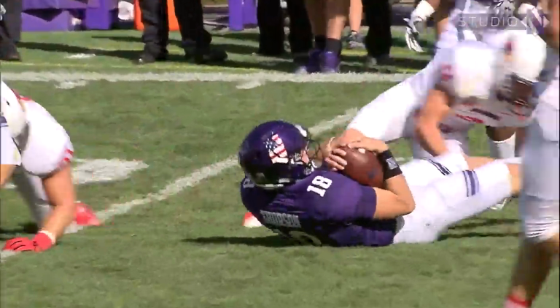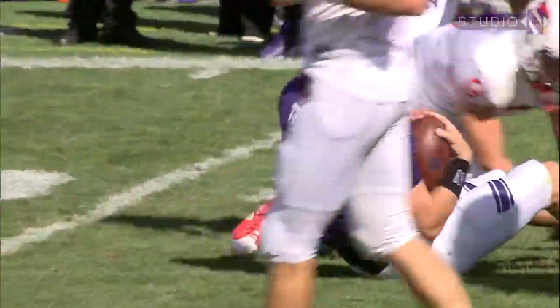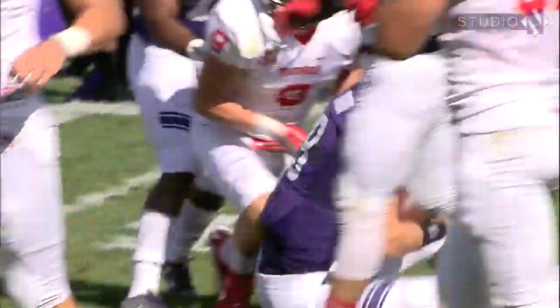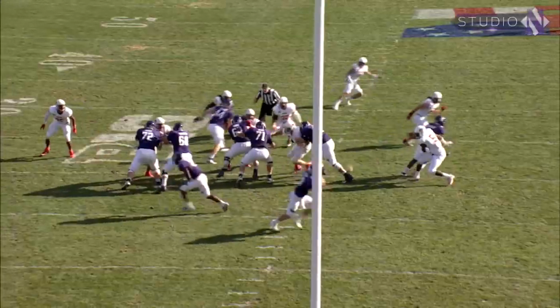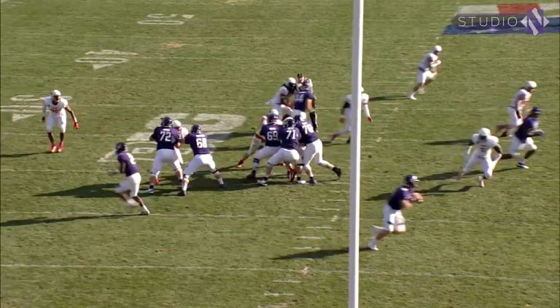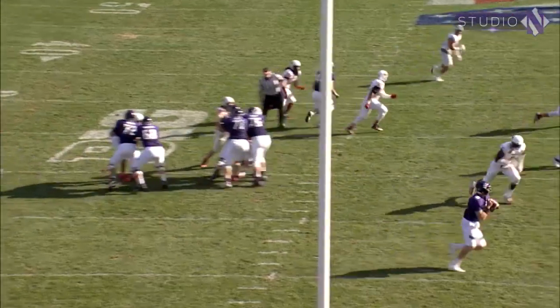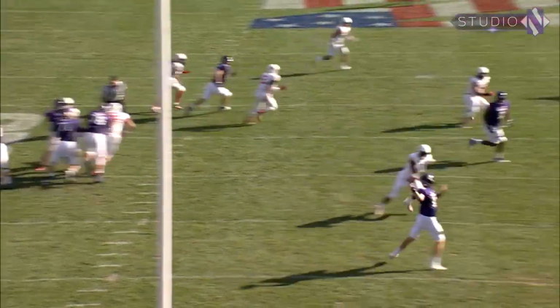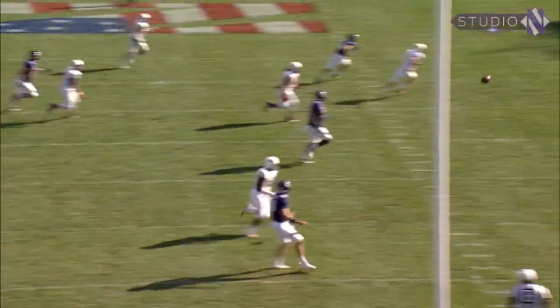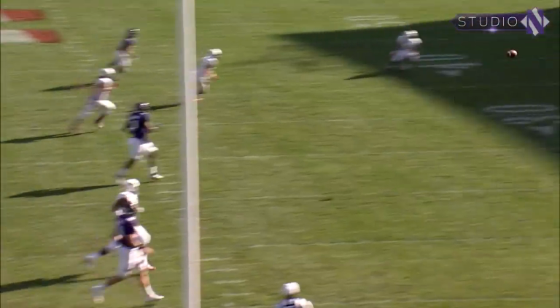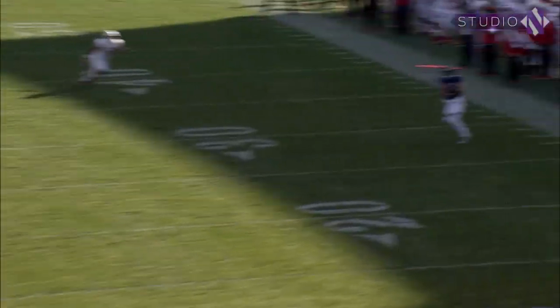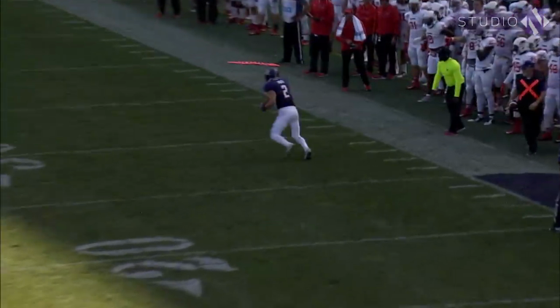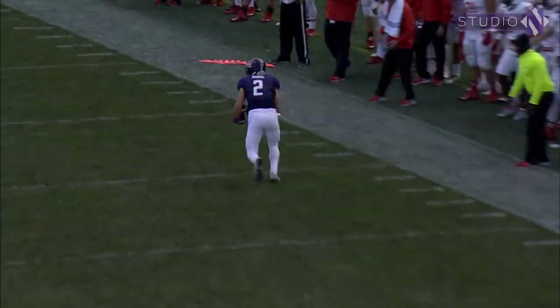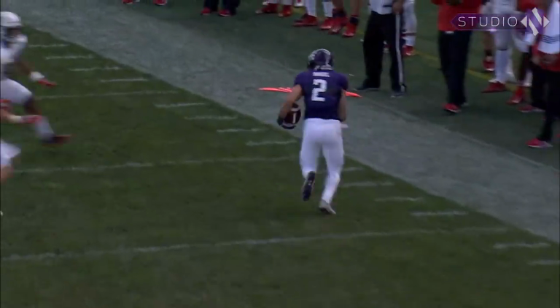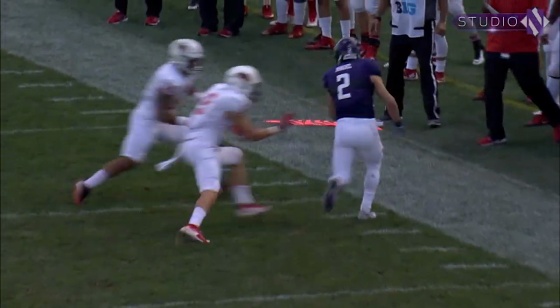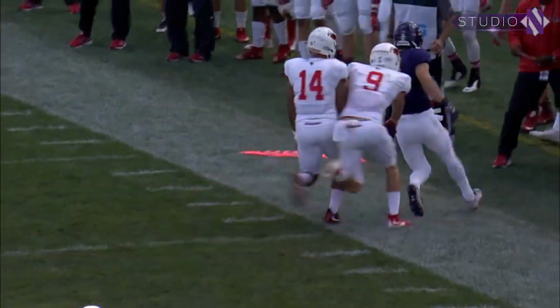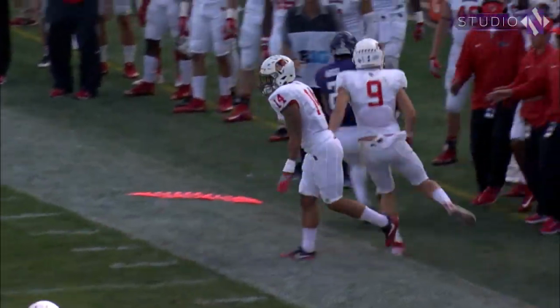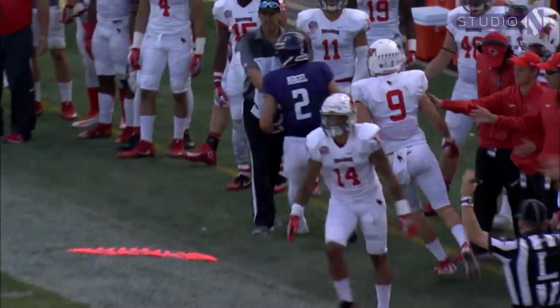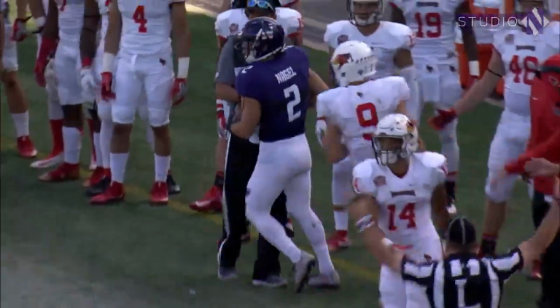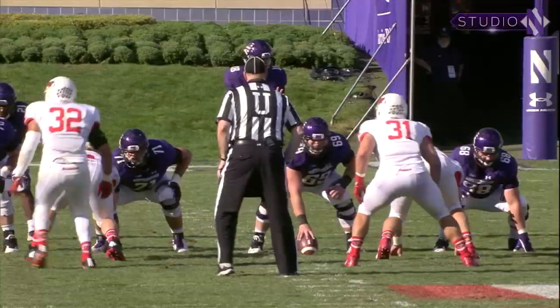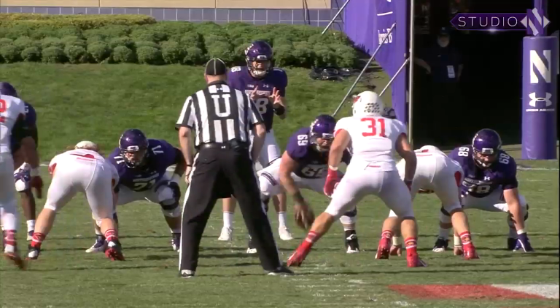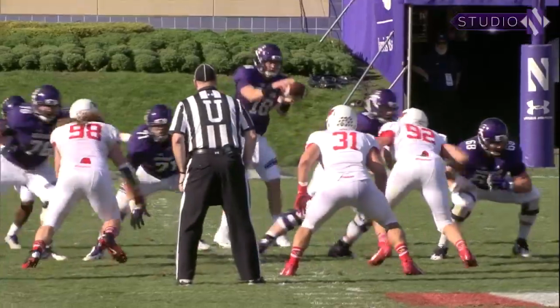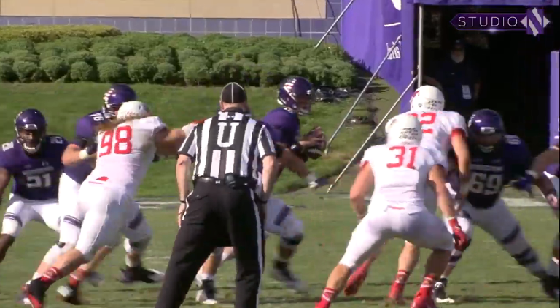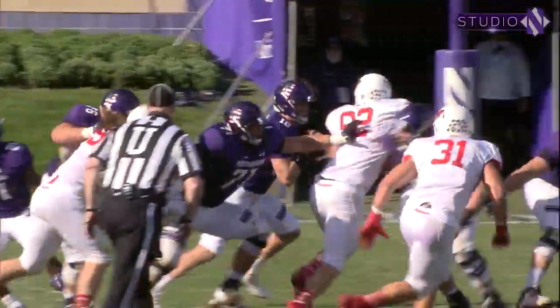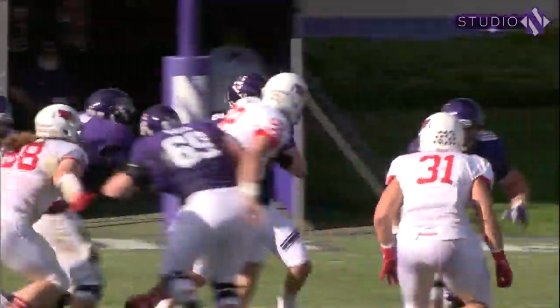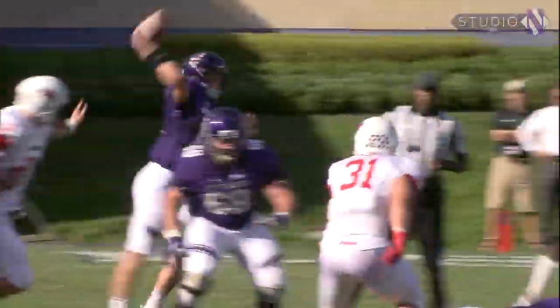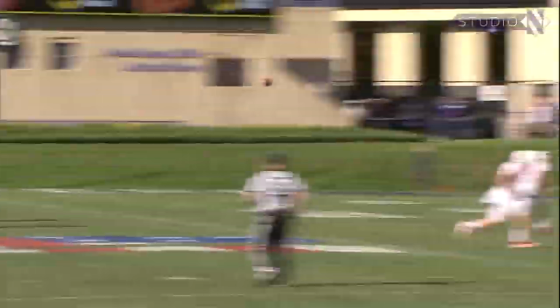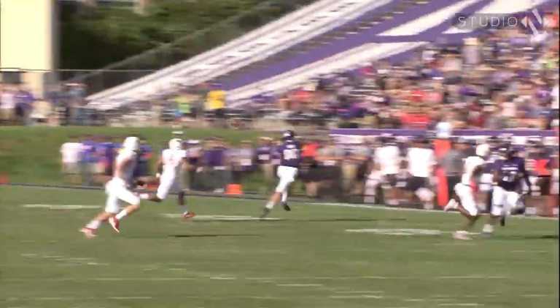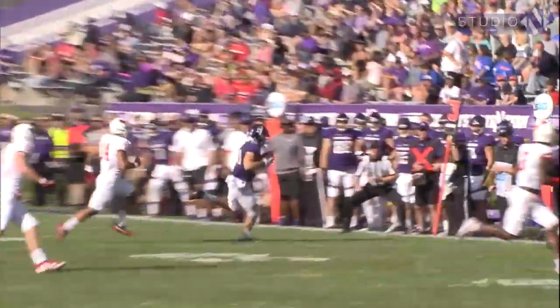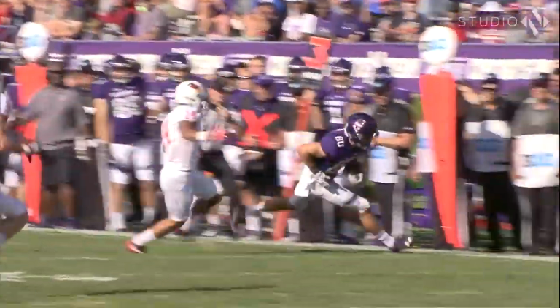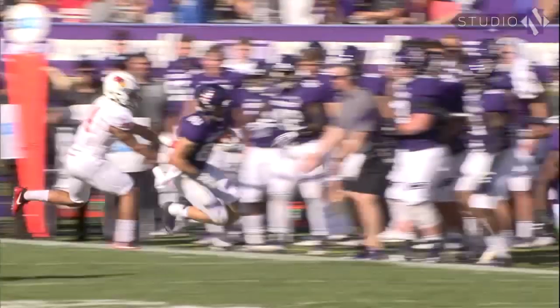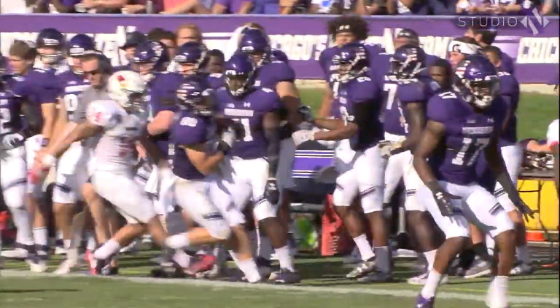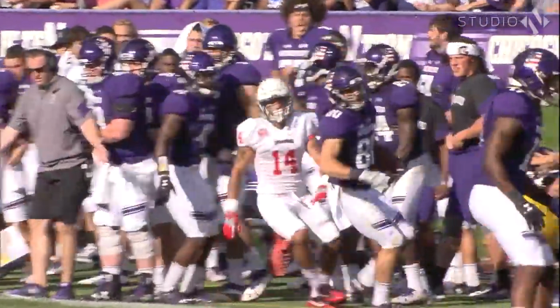Play fake, Thorson rolls right, now throws right sideline — caught under the coverage and bumped out. Third down for the Cats, who trail 6-0. Throw to the left side, caught by Austin Carr.